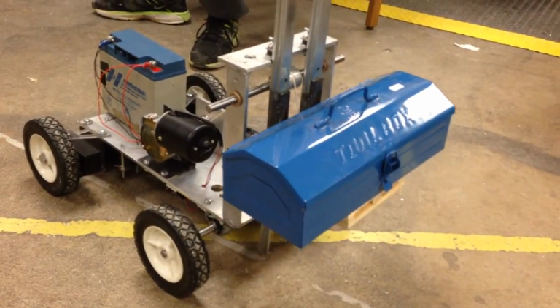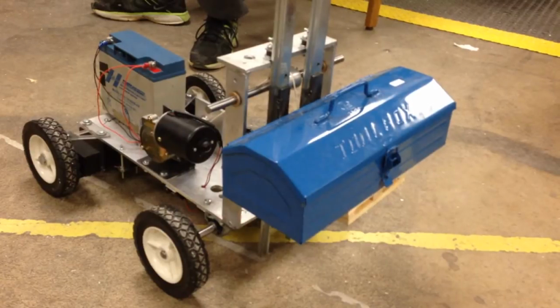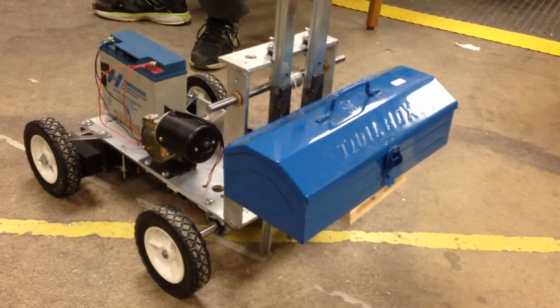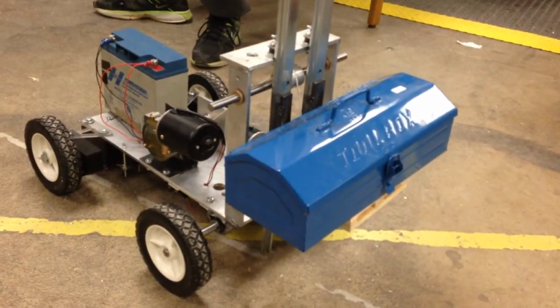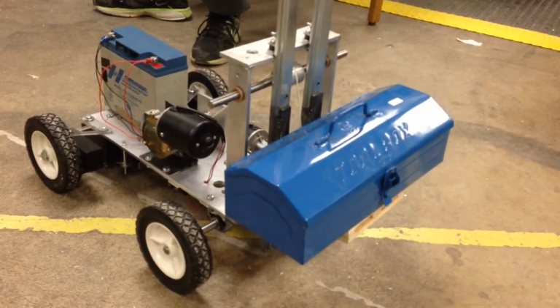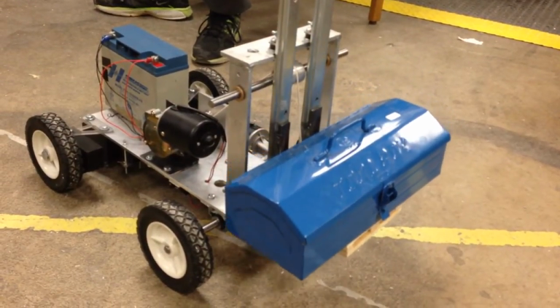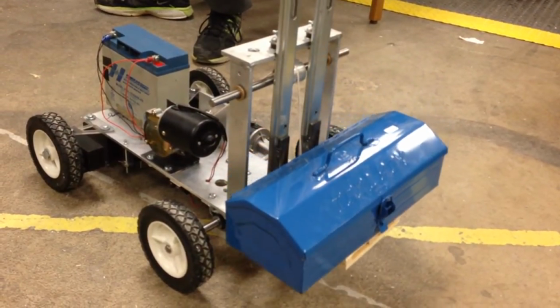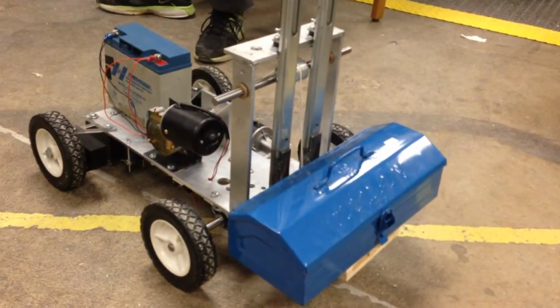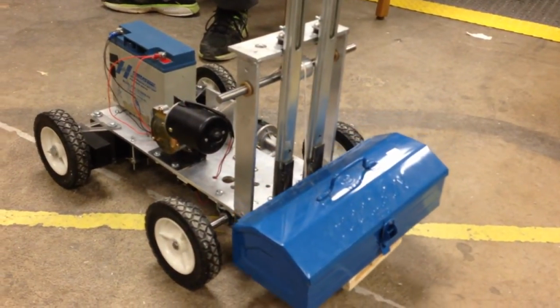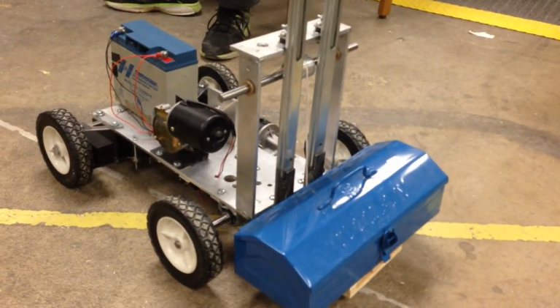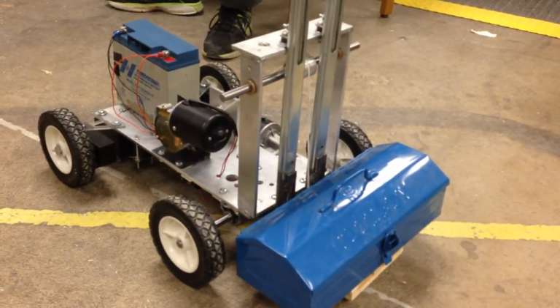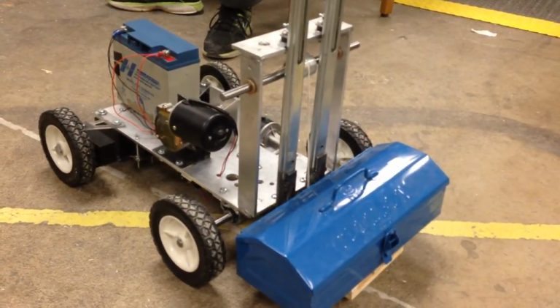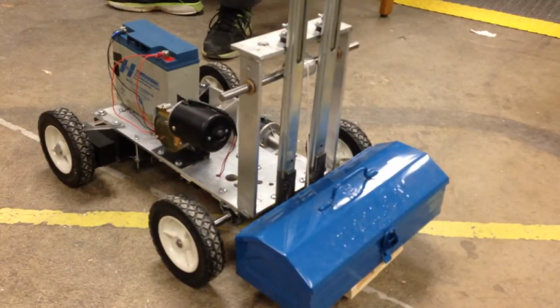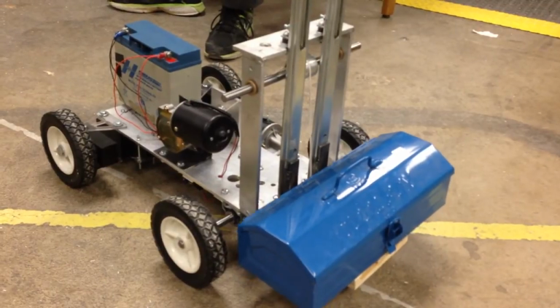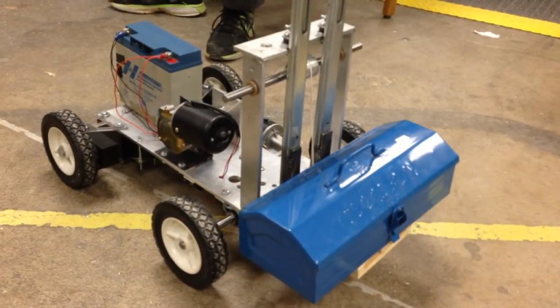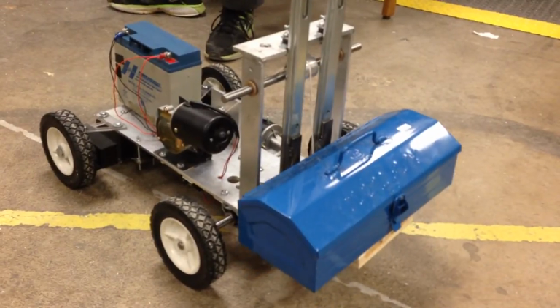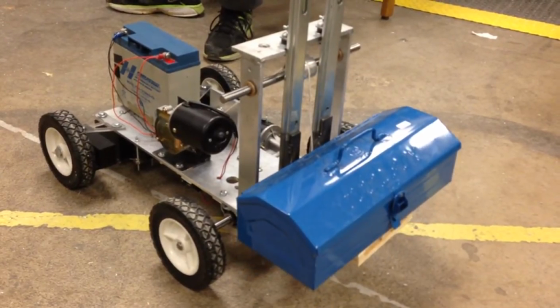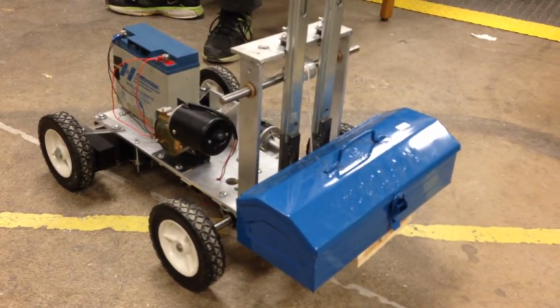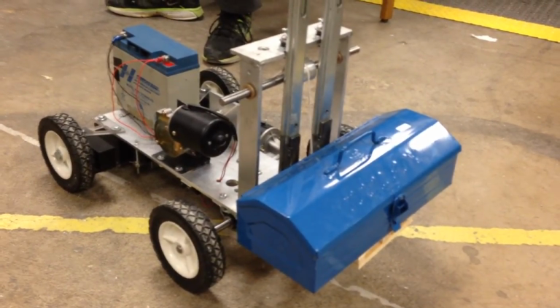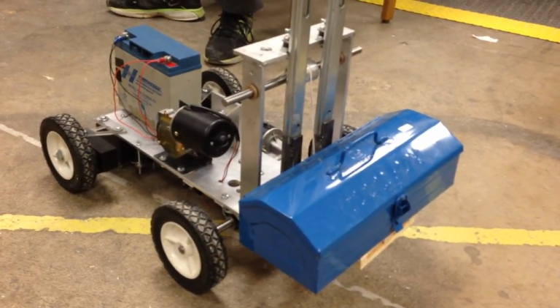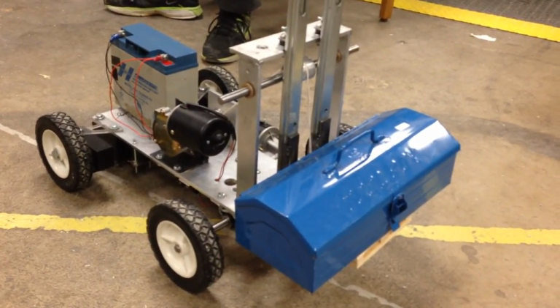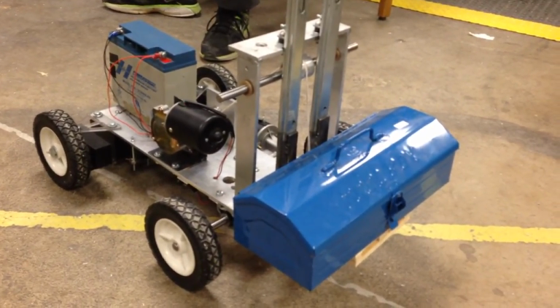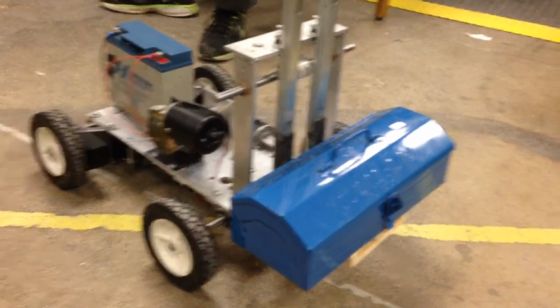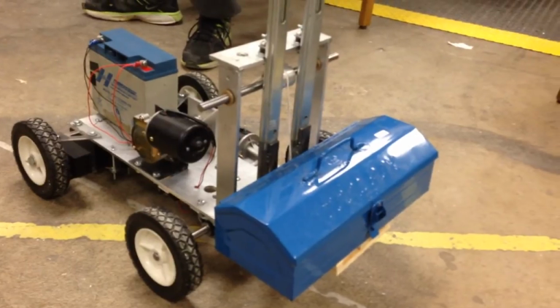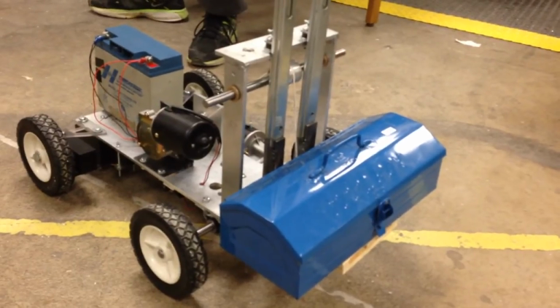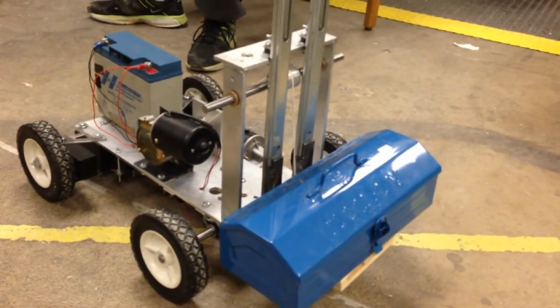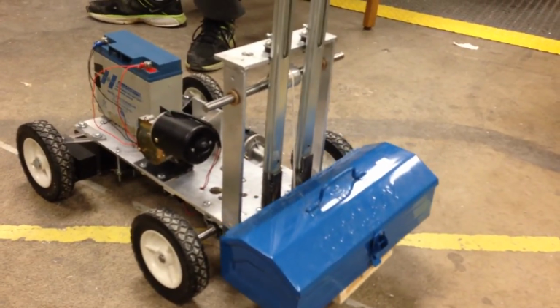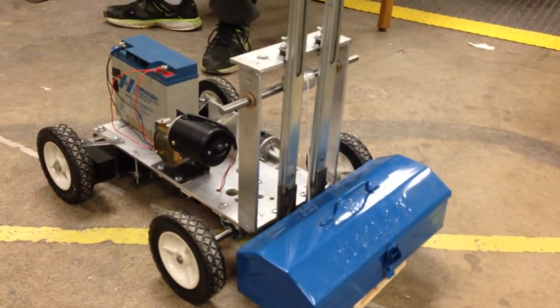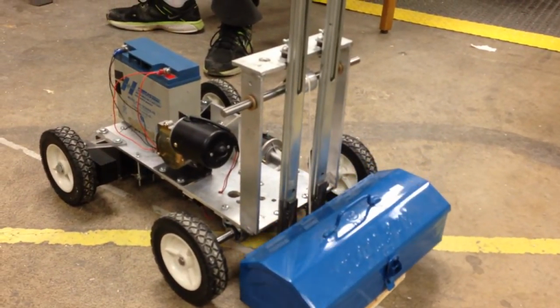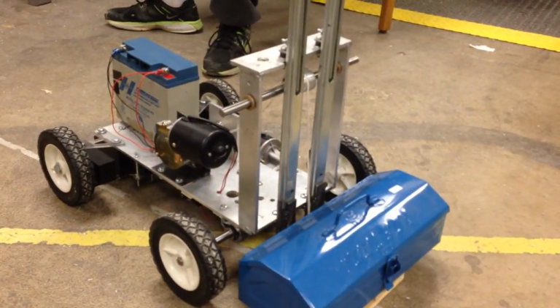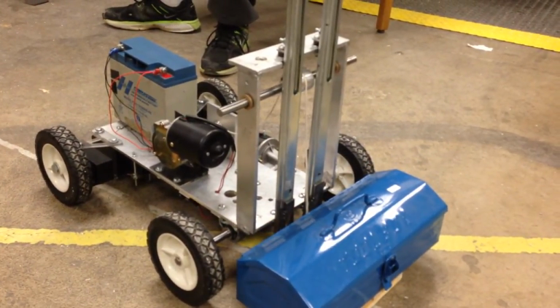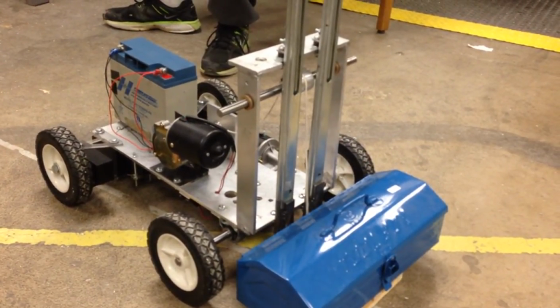Alright, down. Now back up without getting the thing. Put it on the ground and back up. Get it off the pallet. You need something heavier to get it off the pallet. That's the problem.